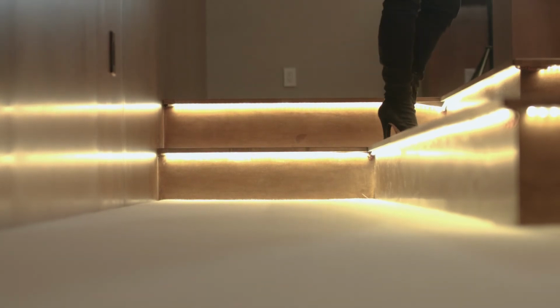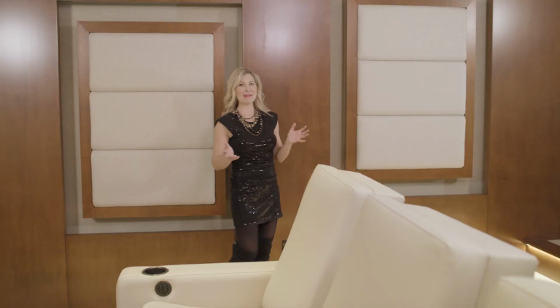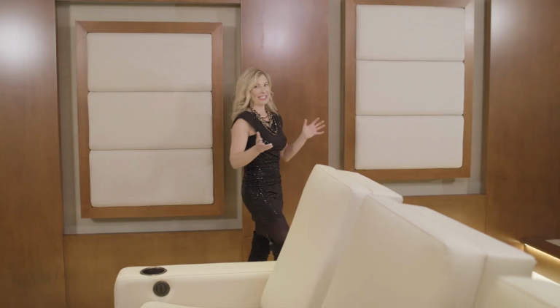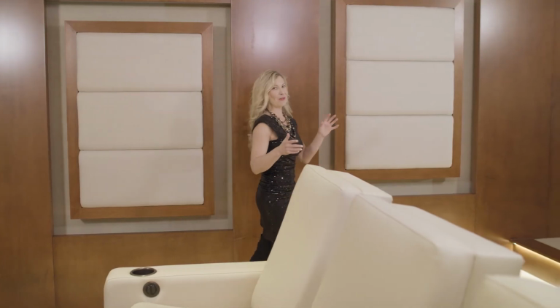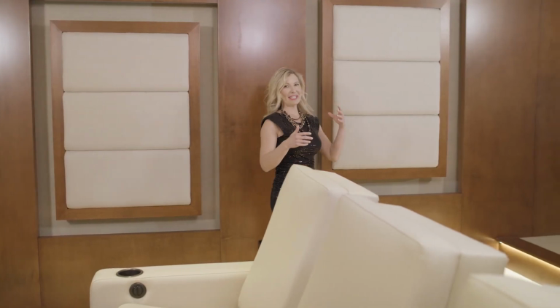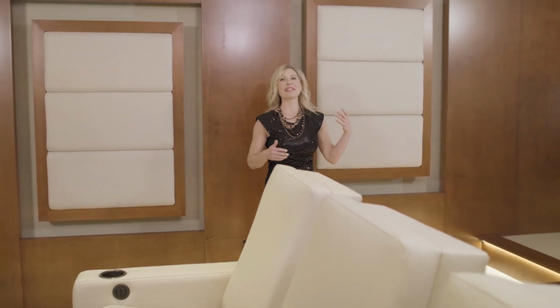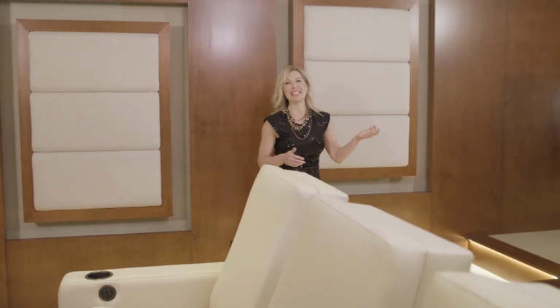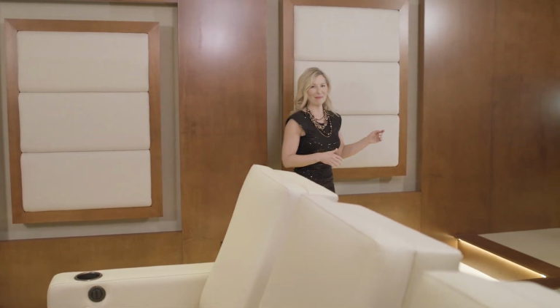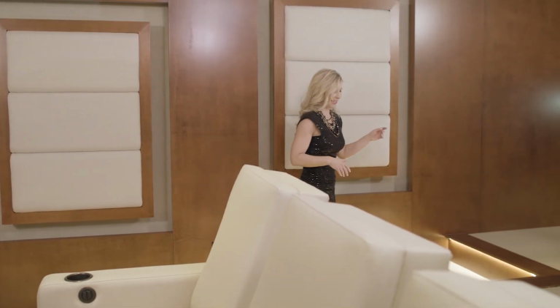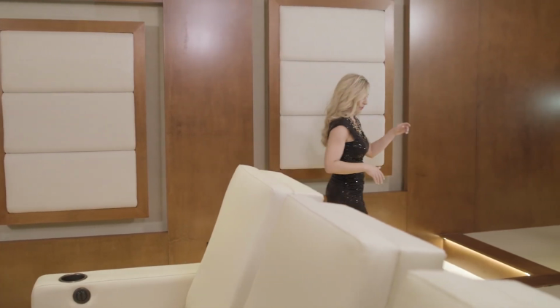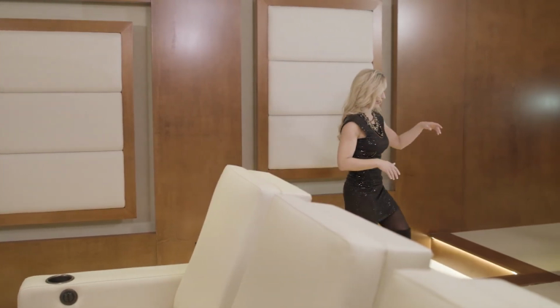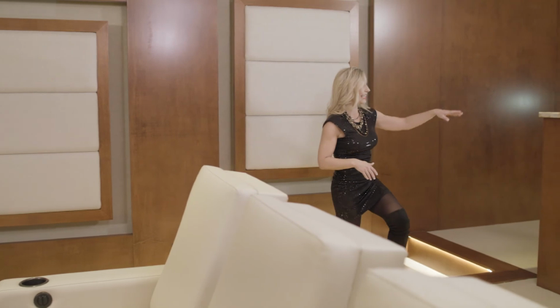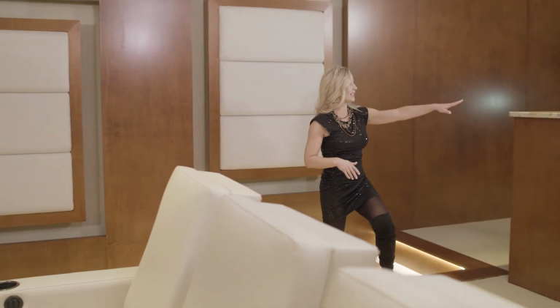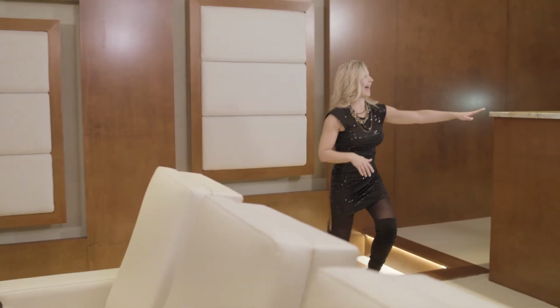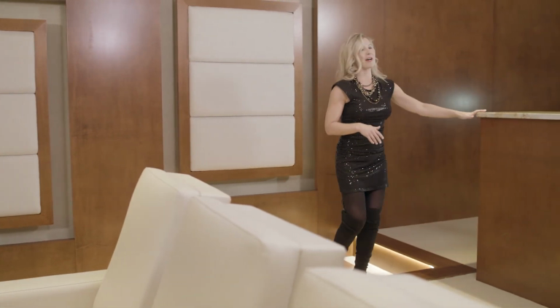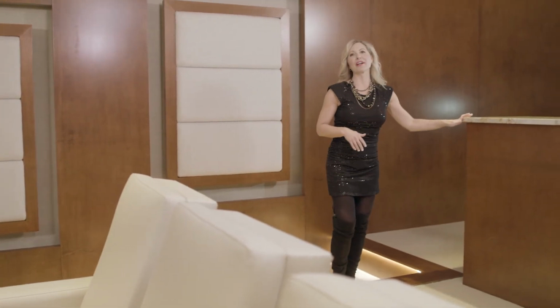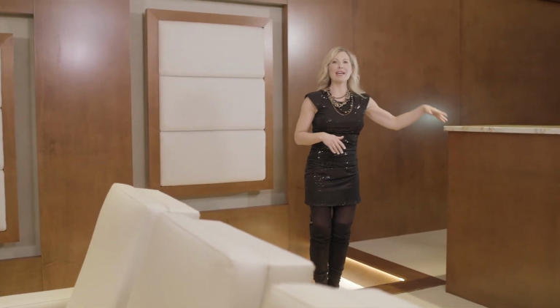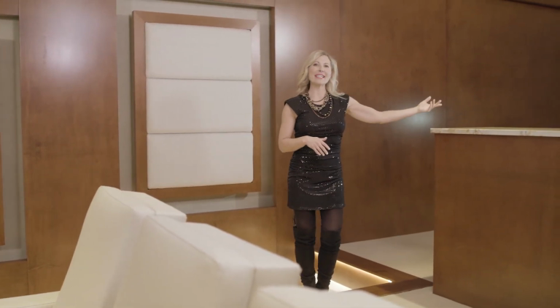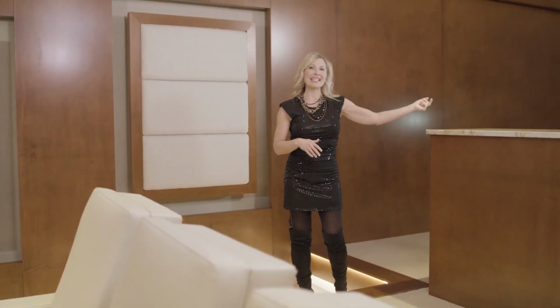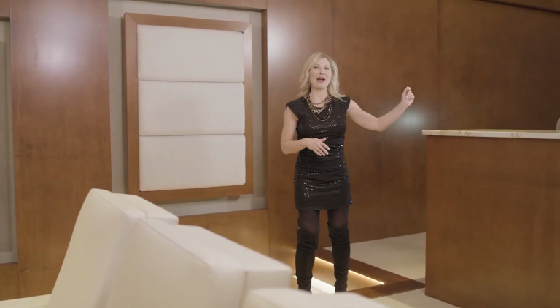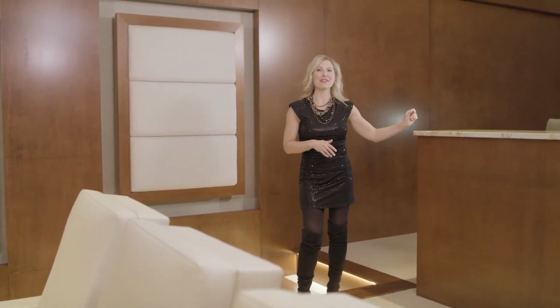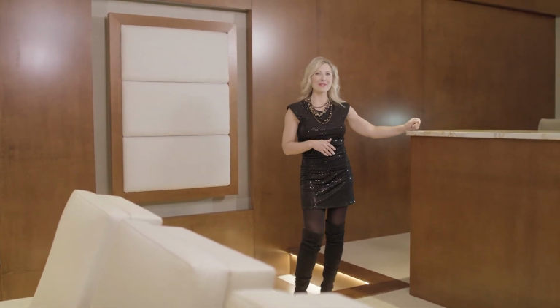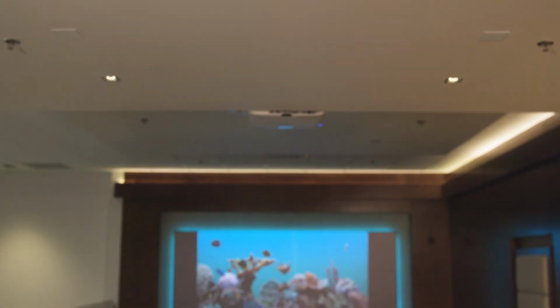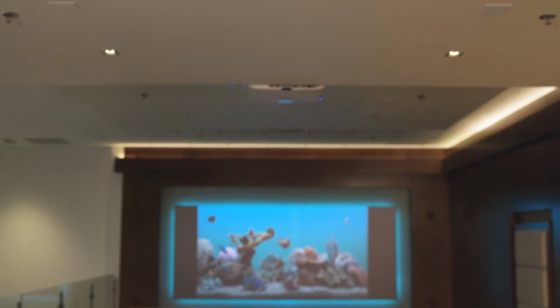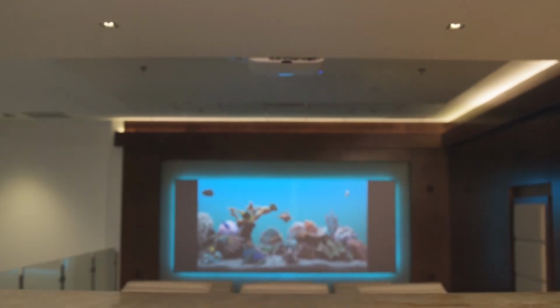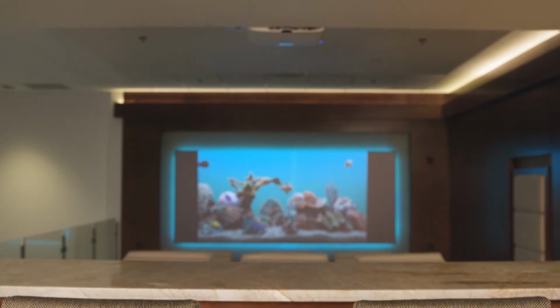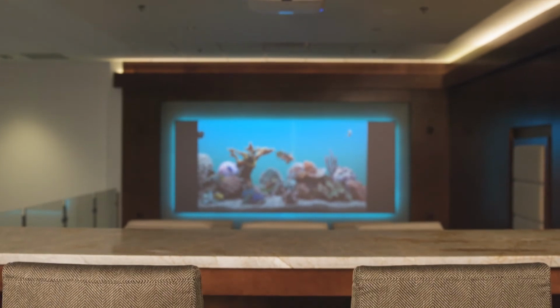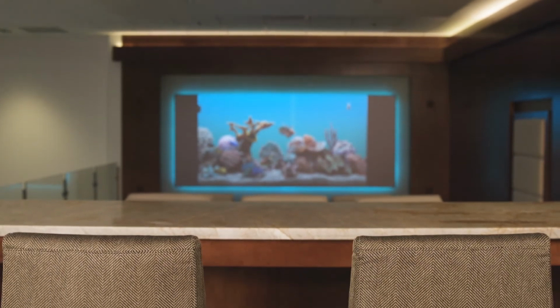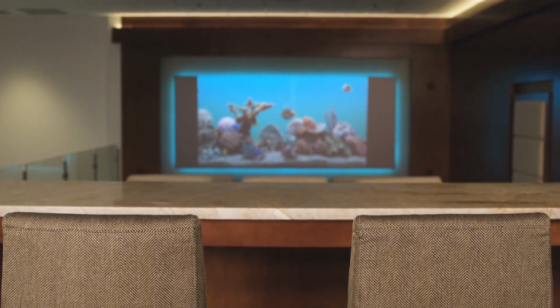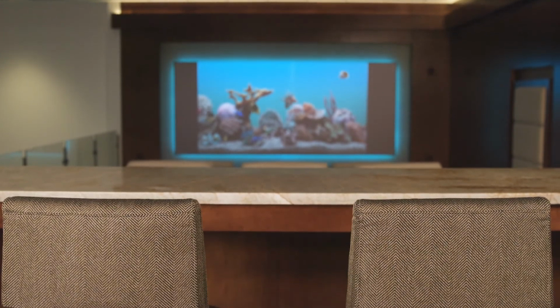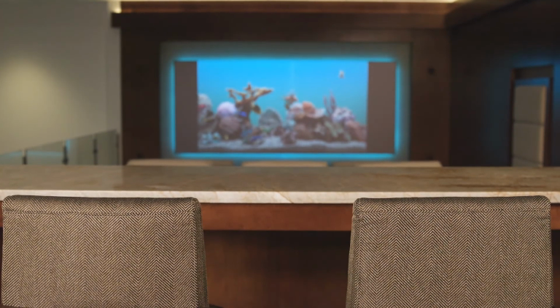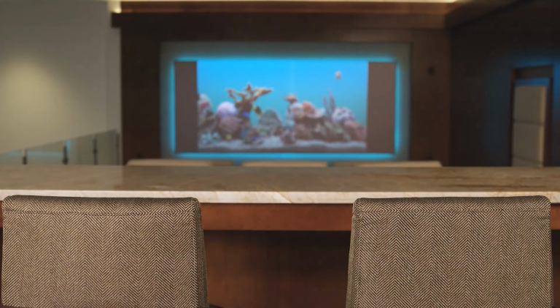Last but not least, you'll want to think about the amenities you might want in your home theatre. Here we have a bar, and behind it is a counter that houses a fridge and everything that you might need for a fun viewing event.